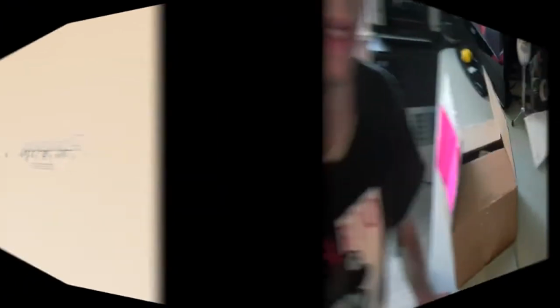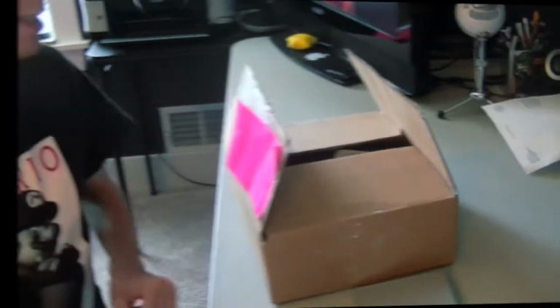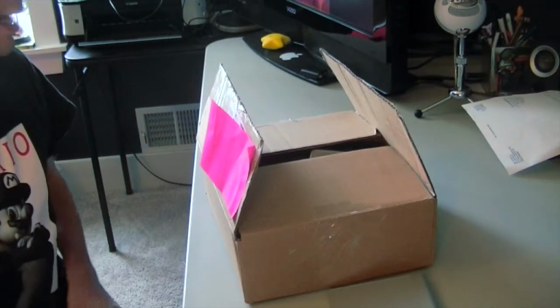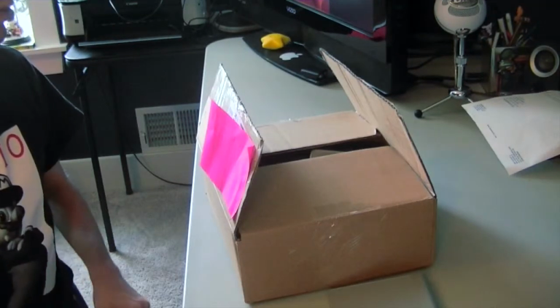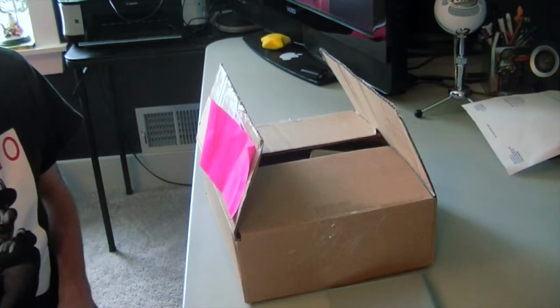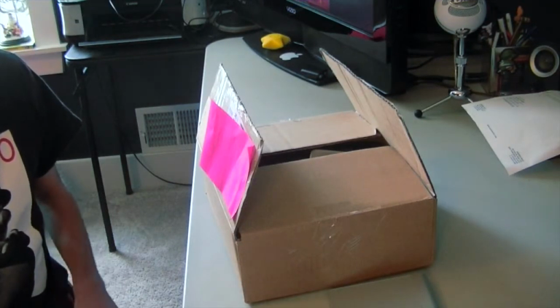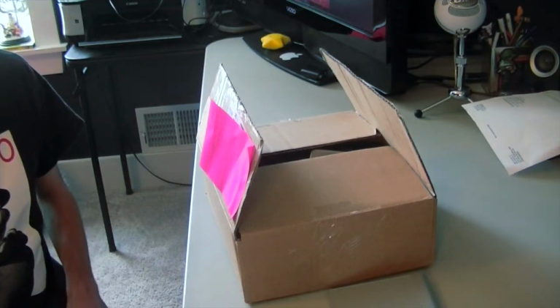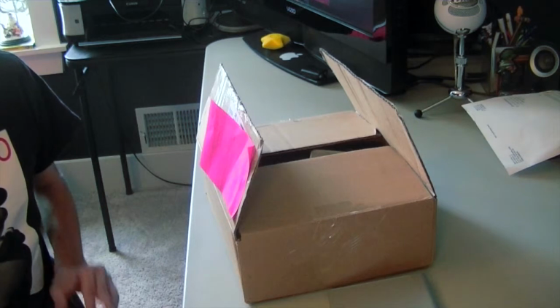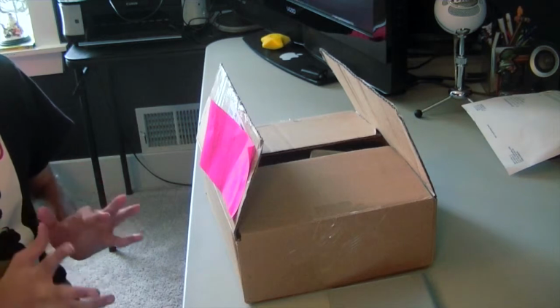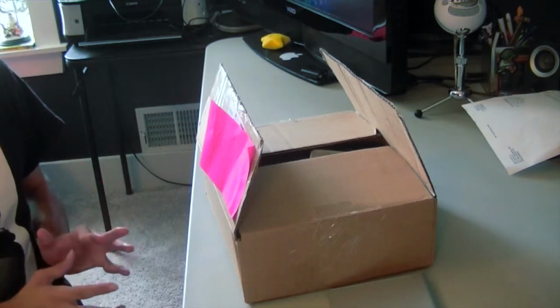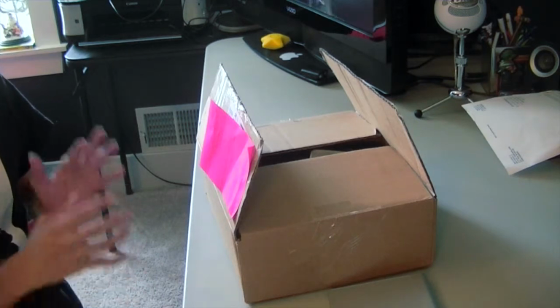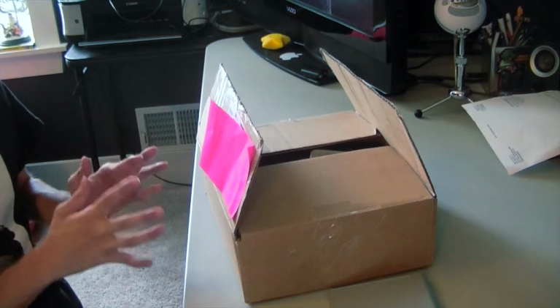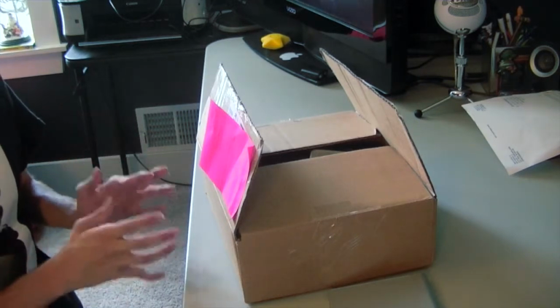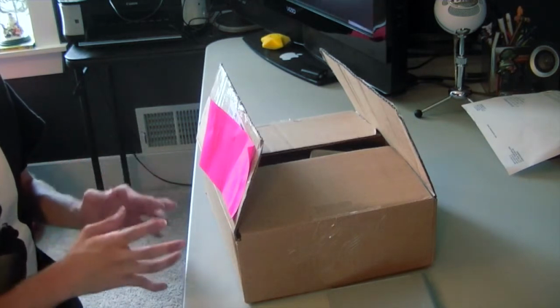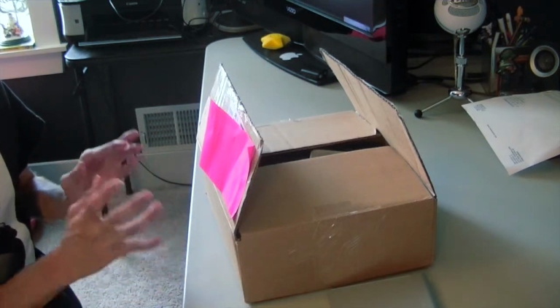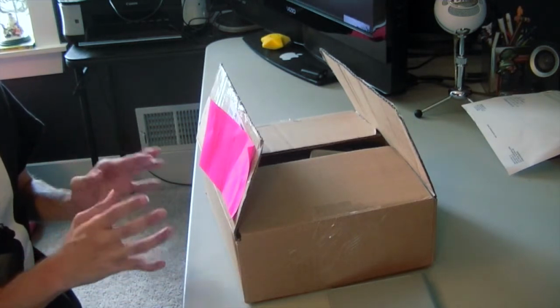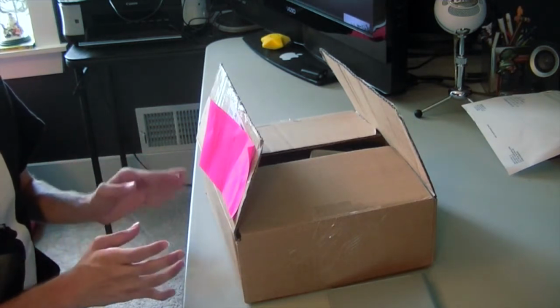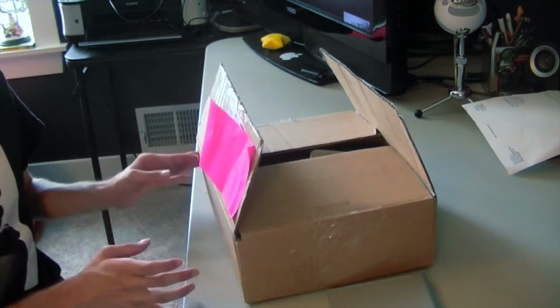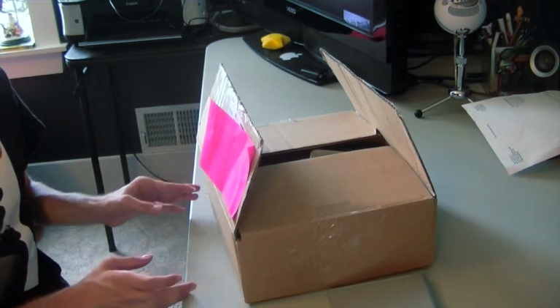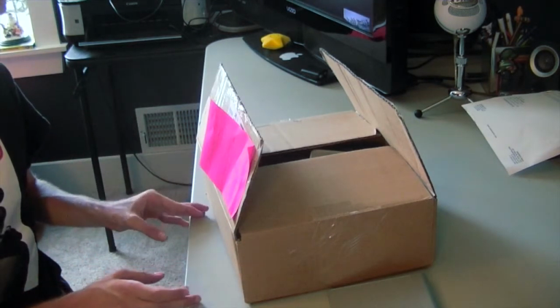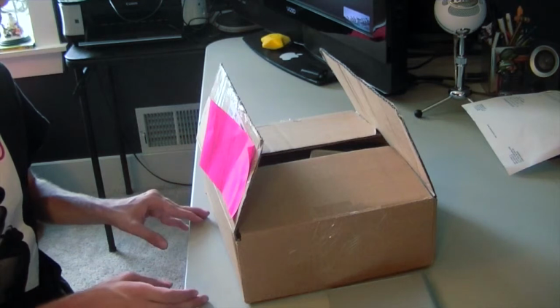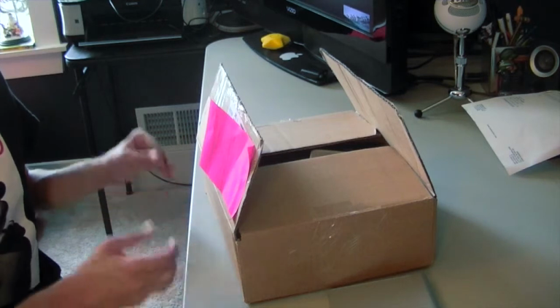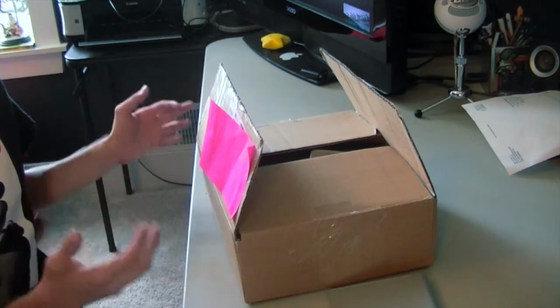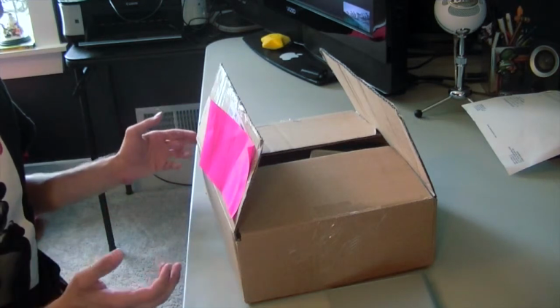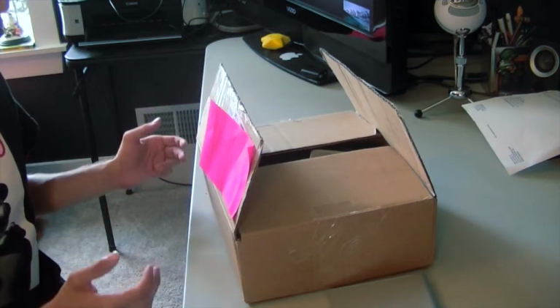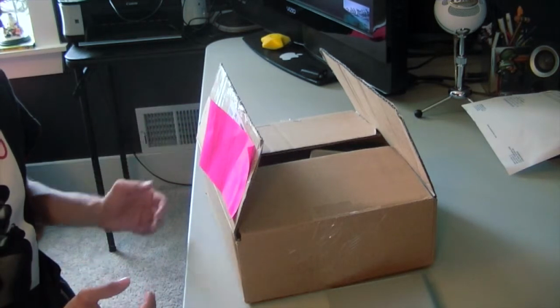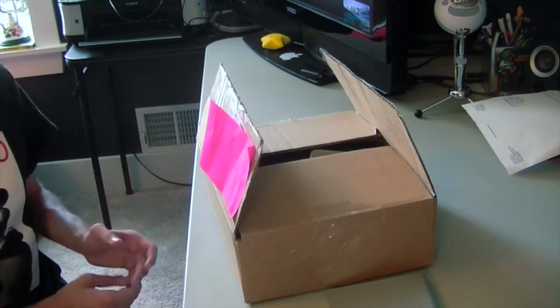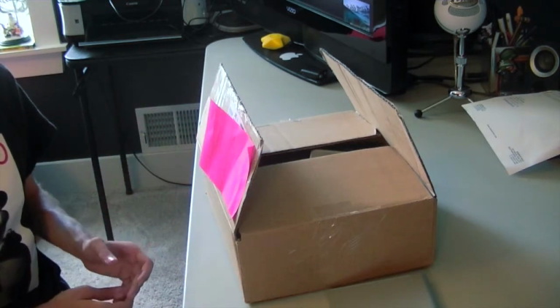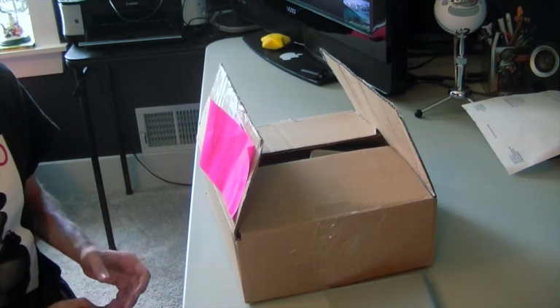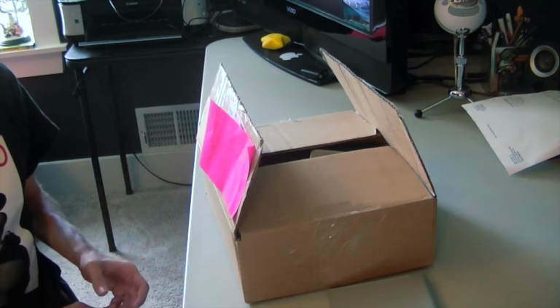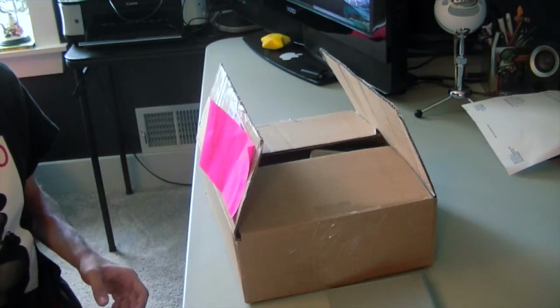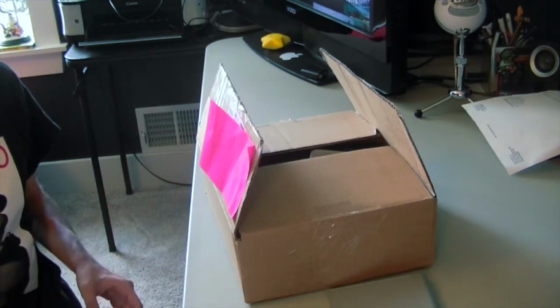Hey guys, this is AppleGamer247. I'm here to give you guys an unboxing video today of some products I've received from Cigna. I'll put their link for their website down in the description box. They make some really cool iPhone and iPad cases that they decided to send me out for review.